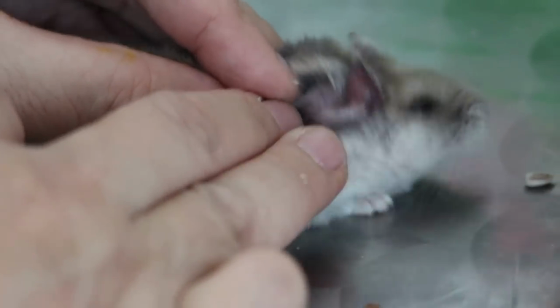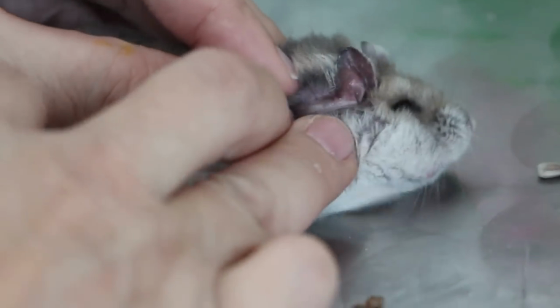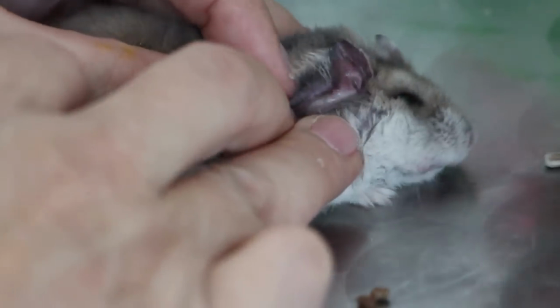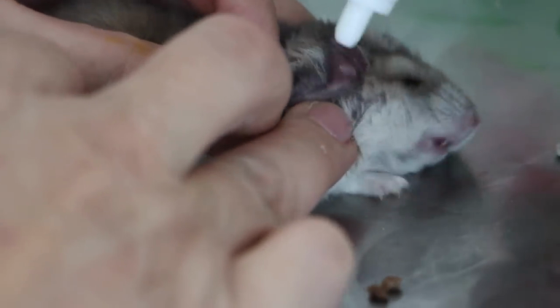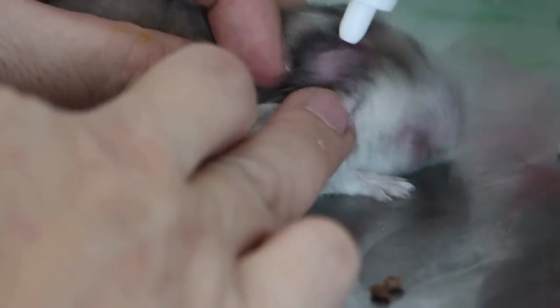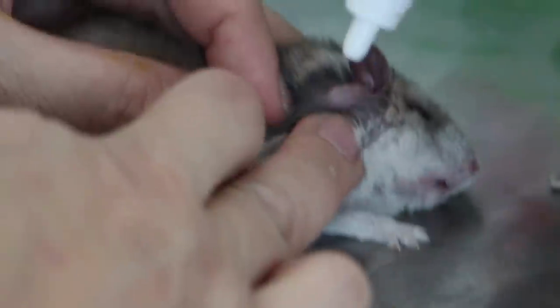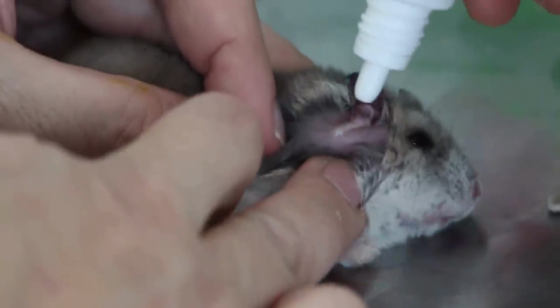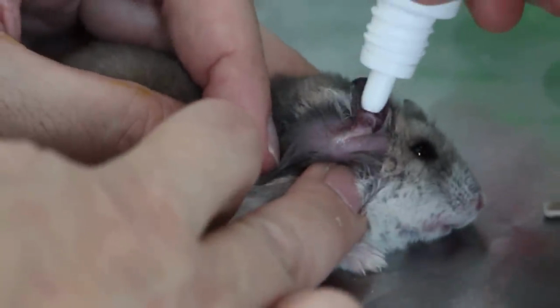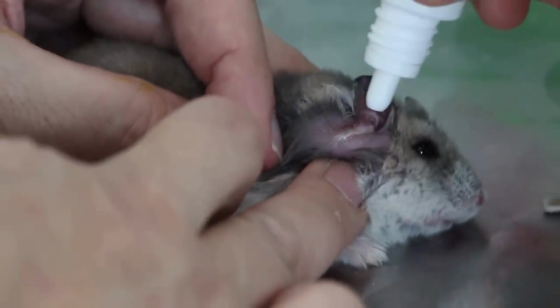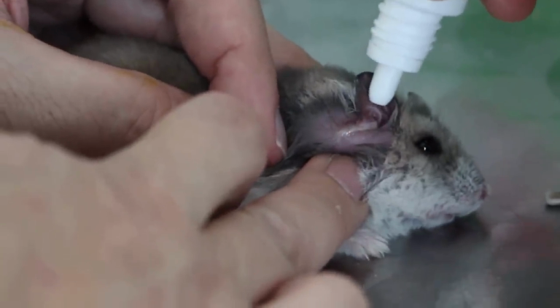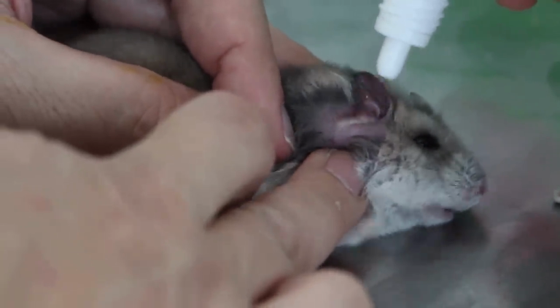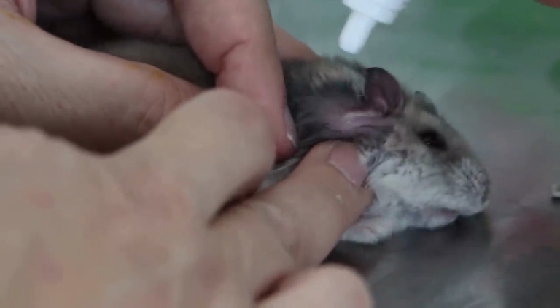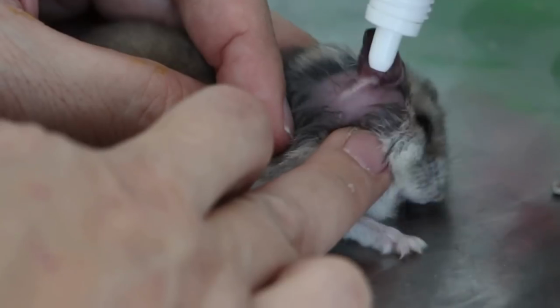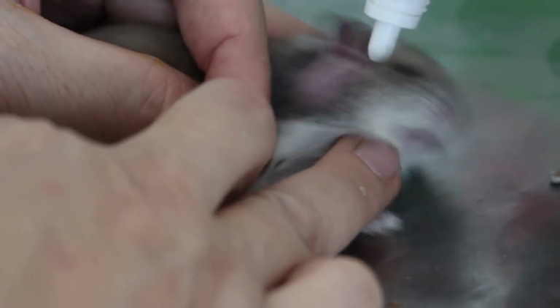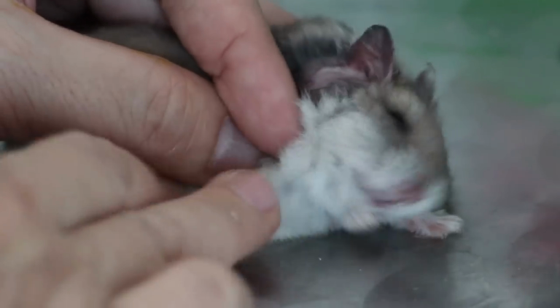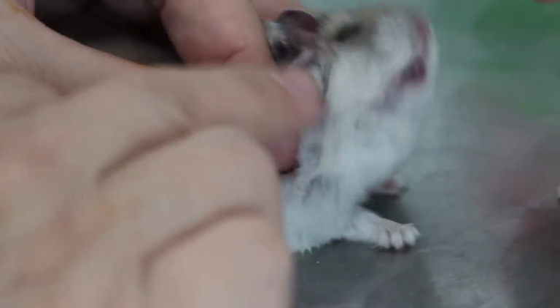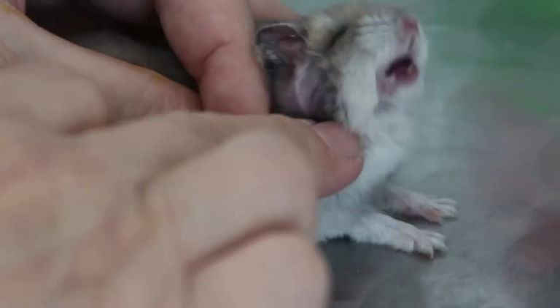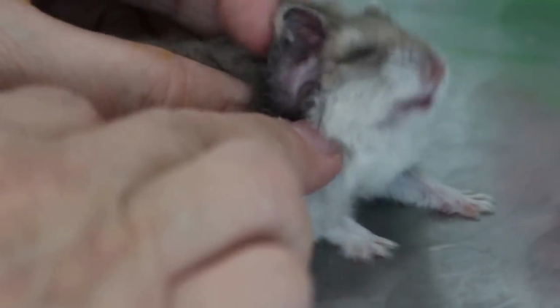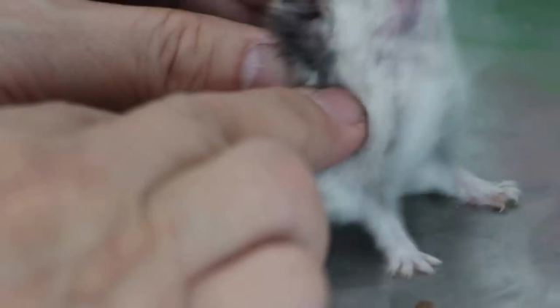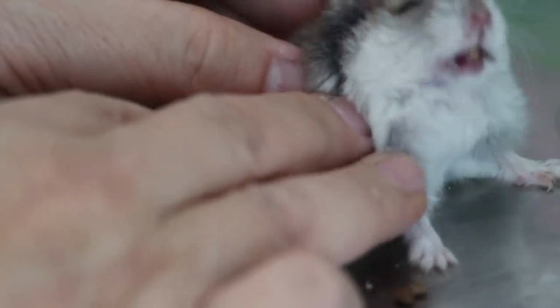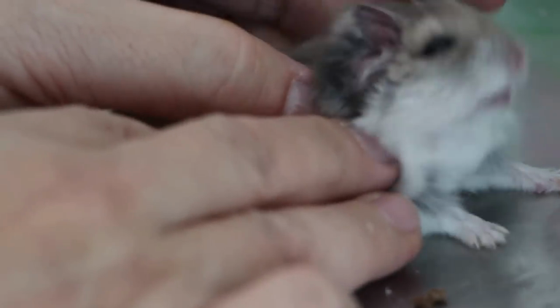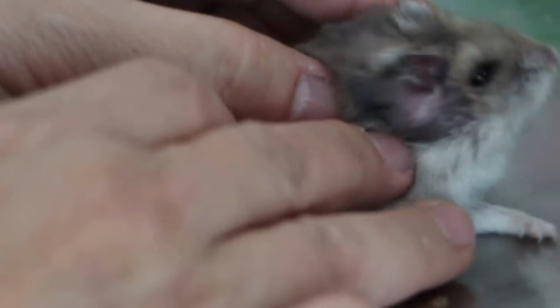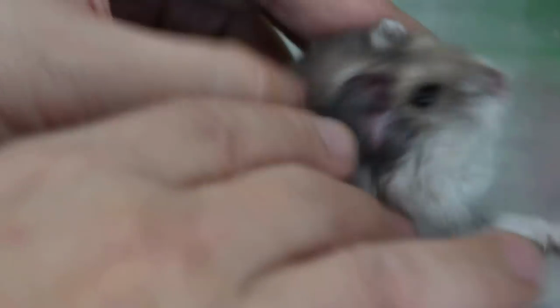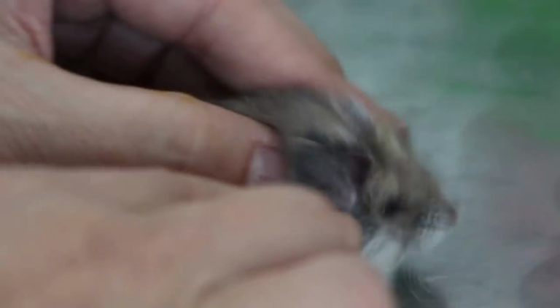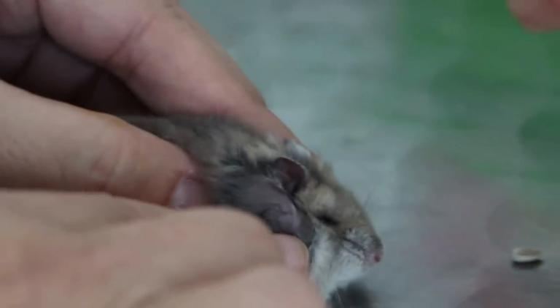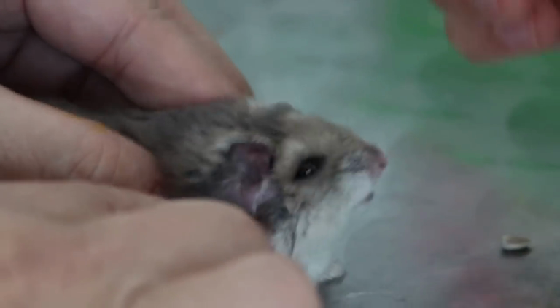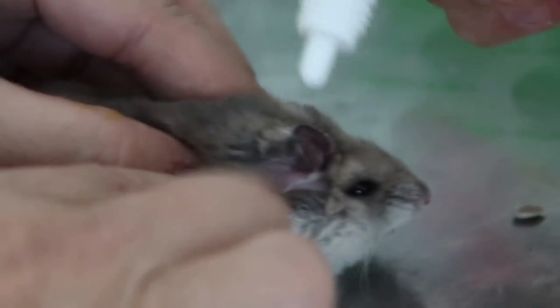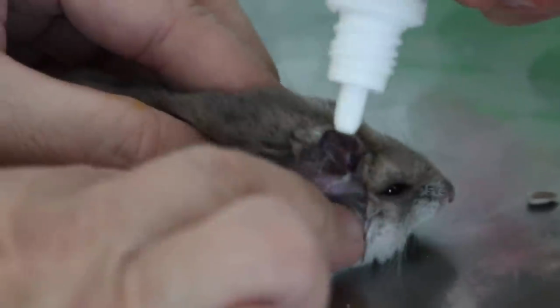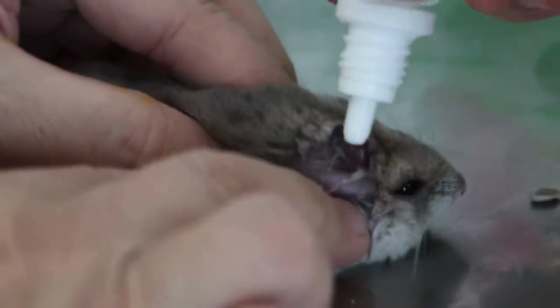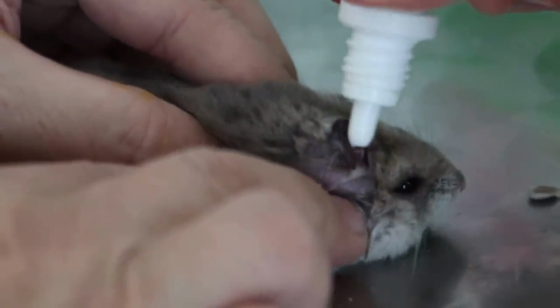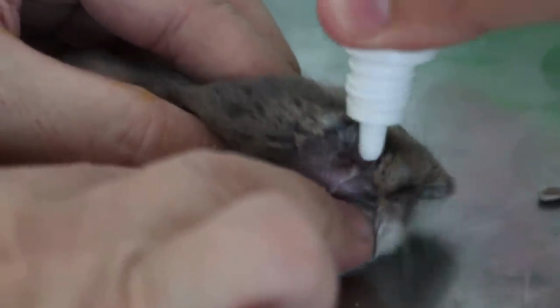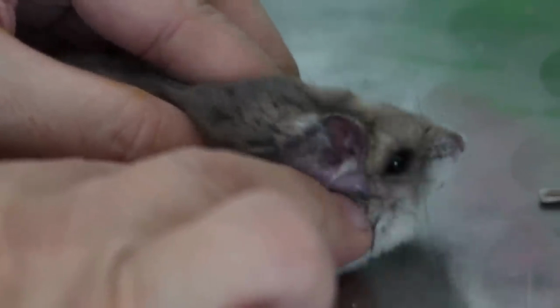Ready? Yeah. Somebody hold the hamster — immobilise the hamster first. Immobilise the hip weight. It is fed up.